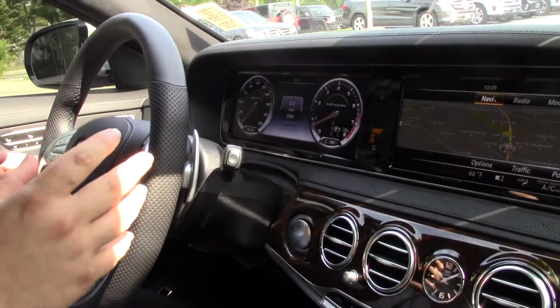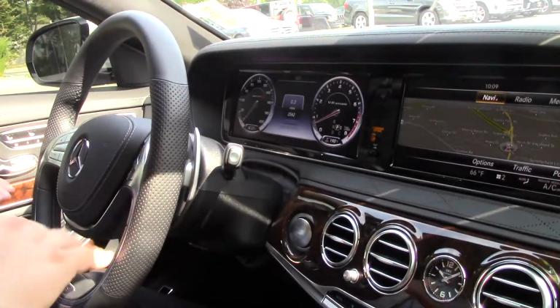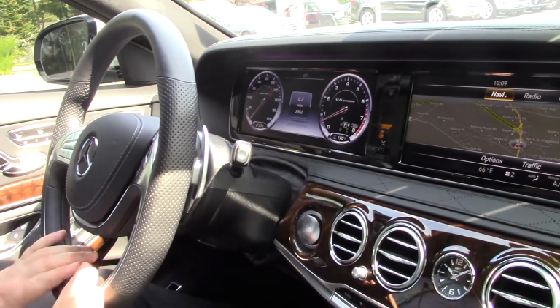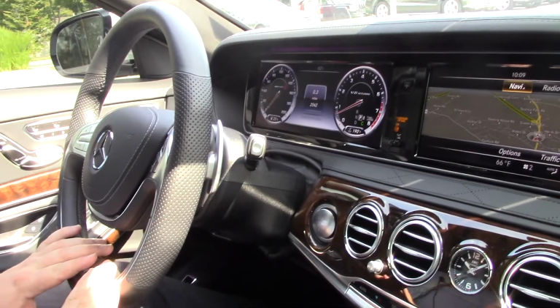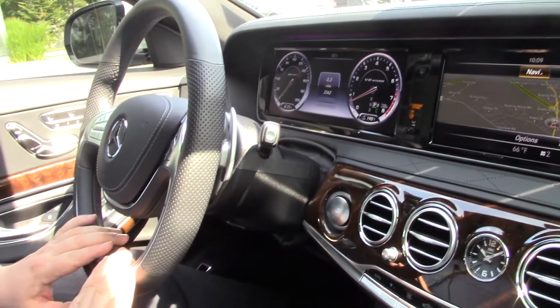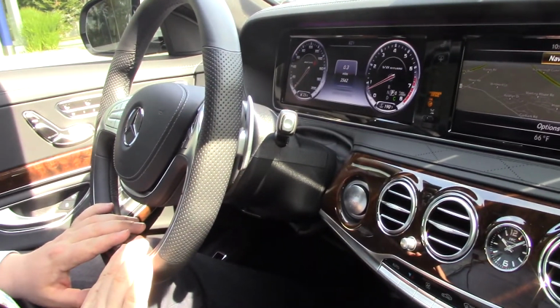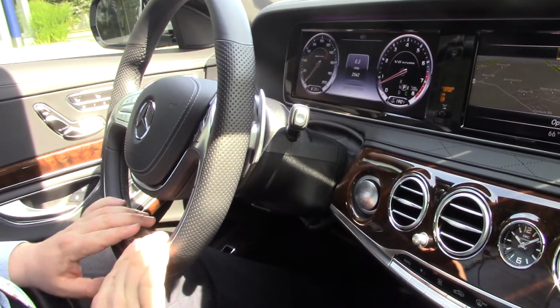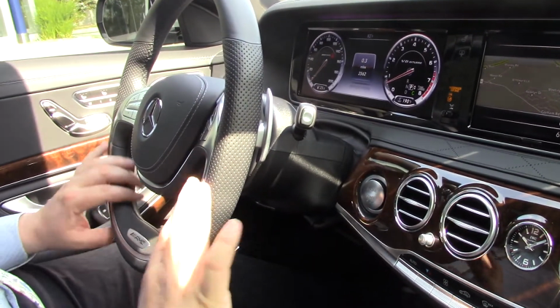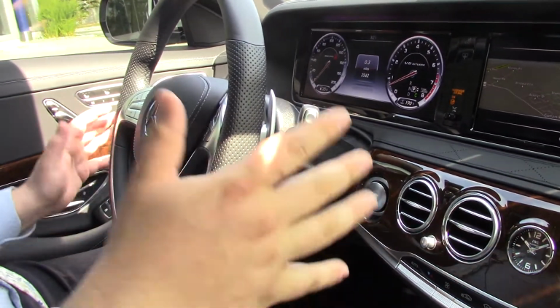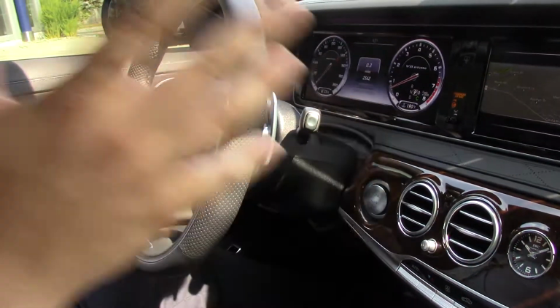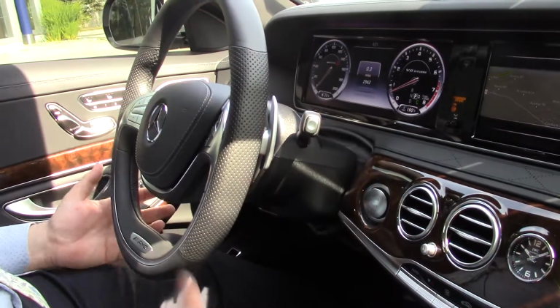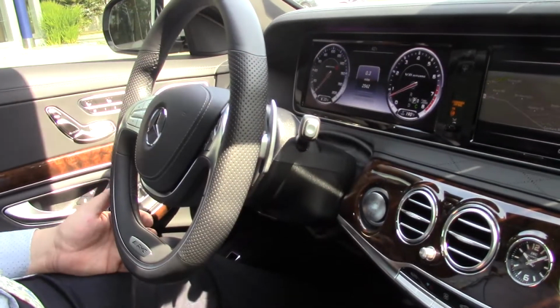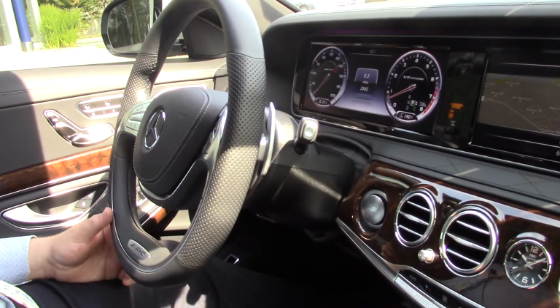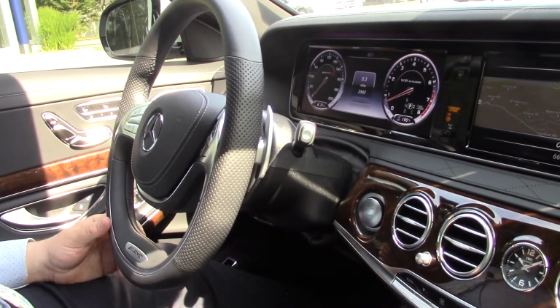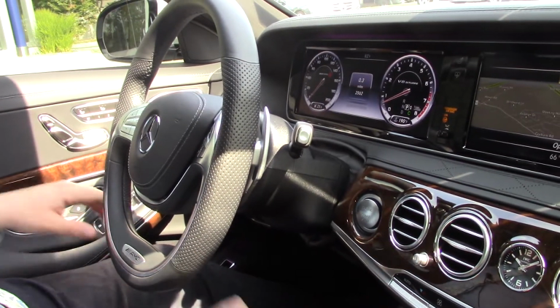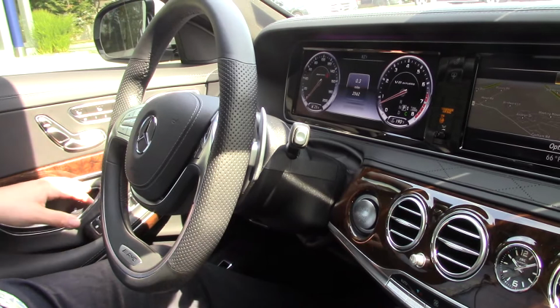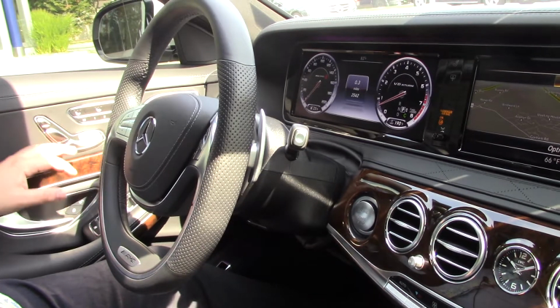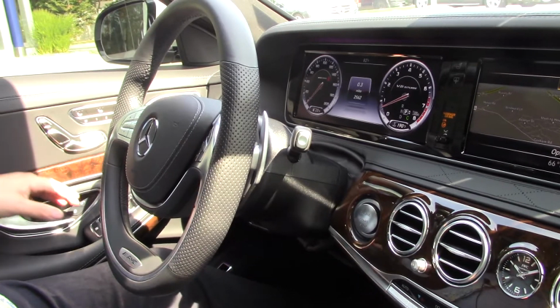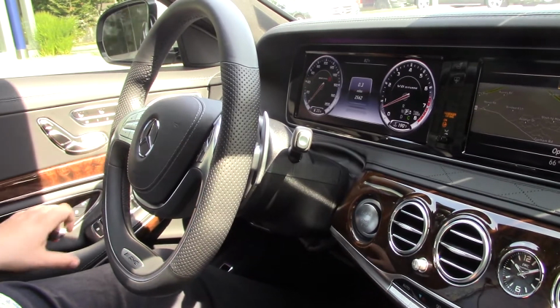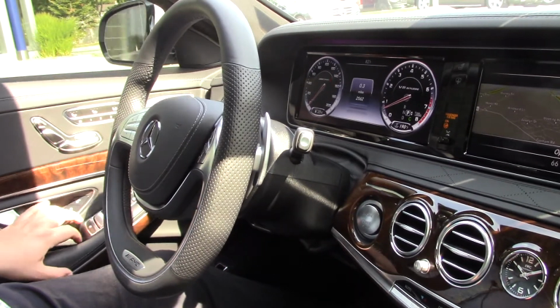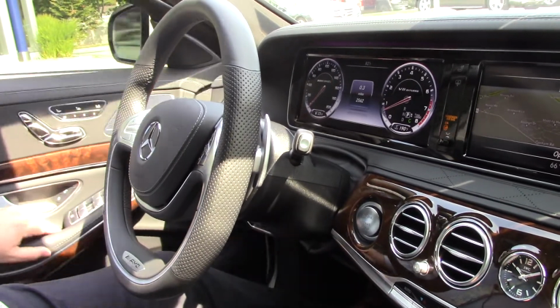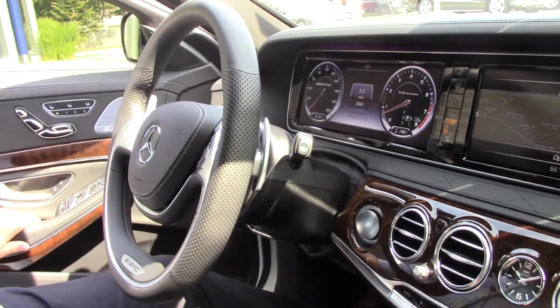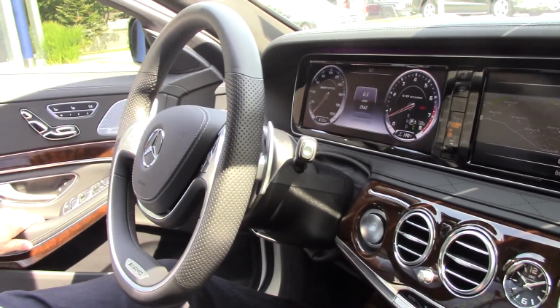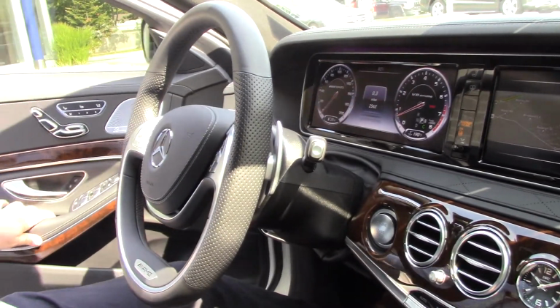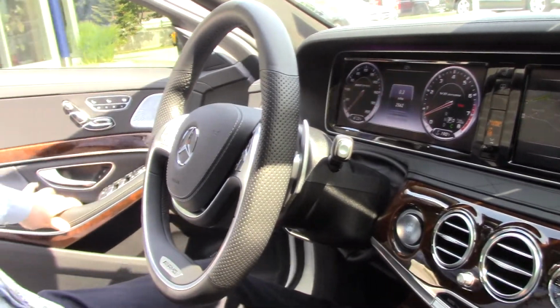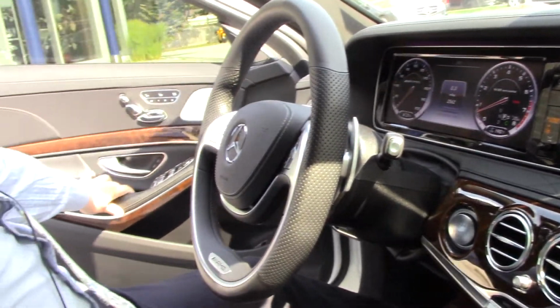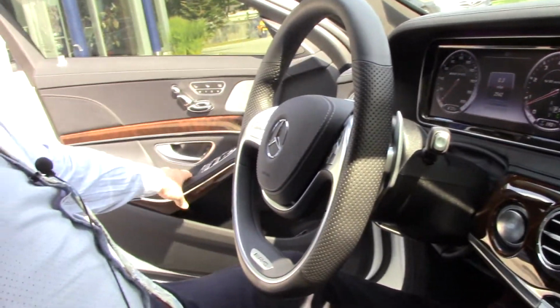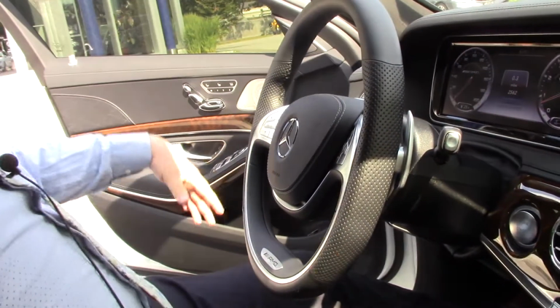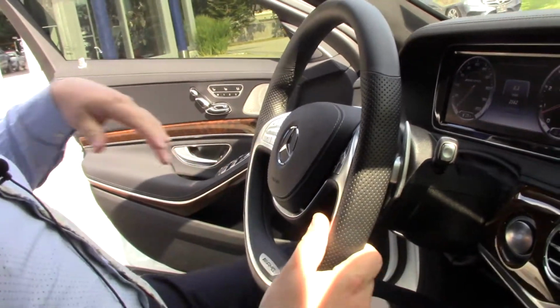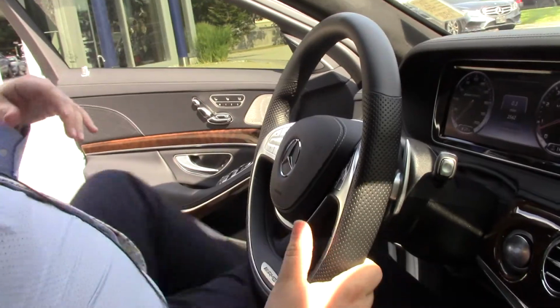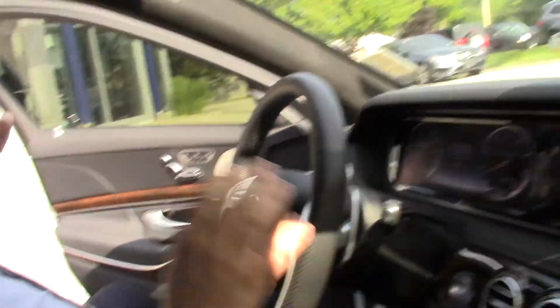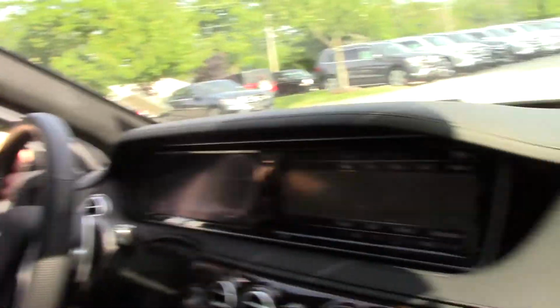This has the AMG steering wheel too, and of course there are so many options and other features — but the one thing I do want you to hear is the exhaust note. If you want to come out back here.